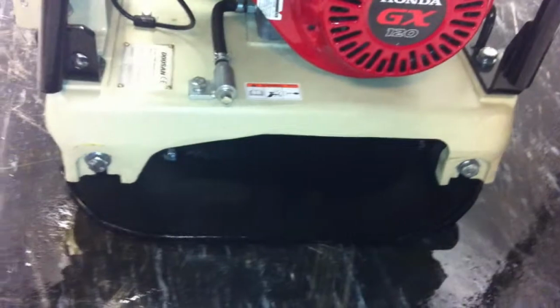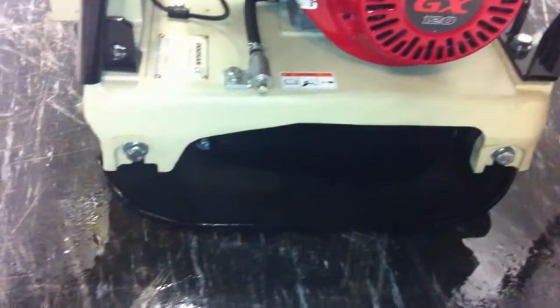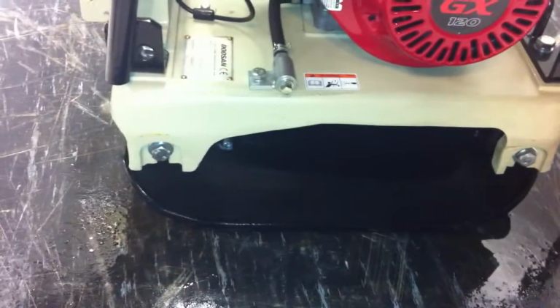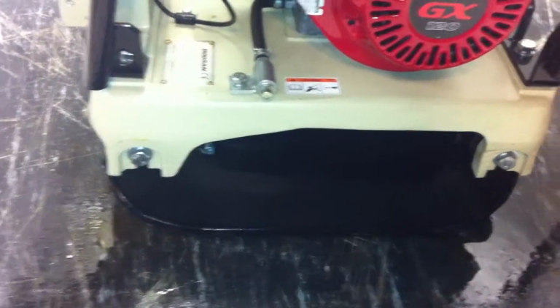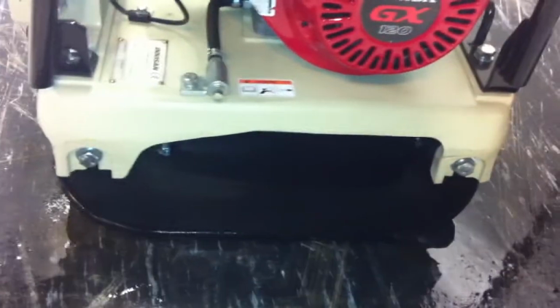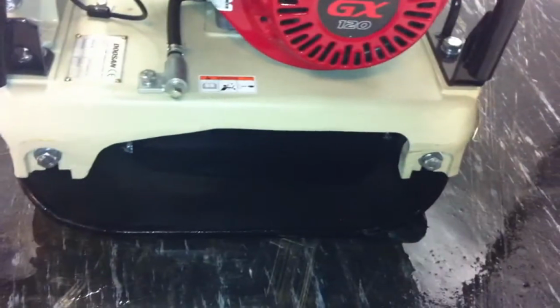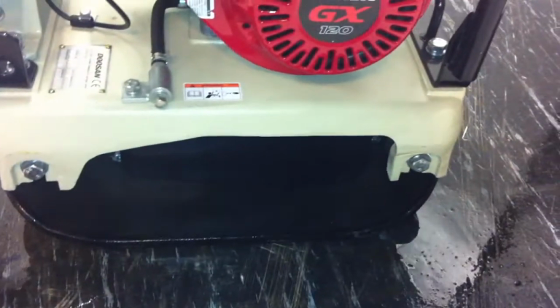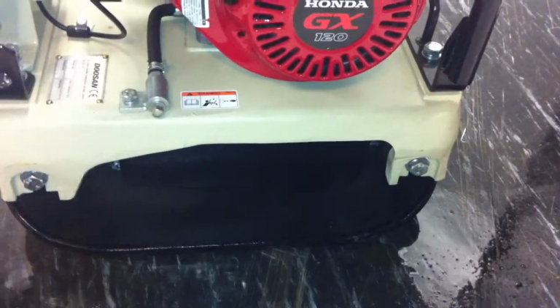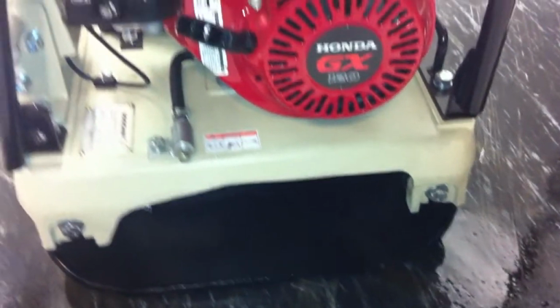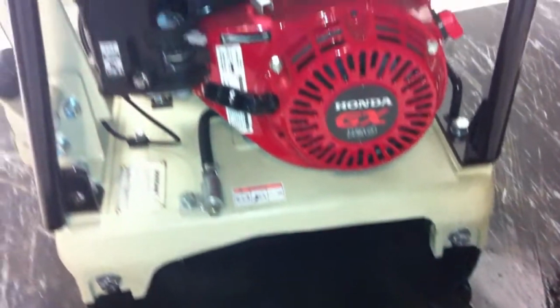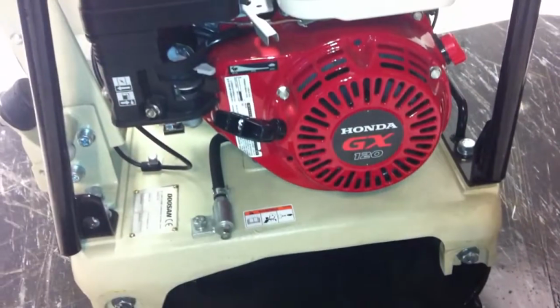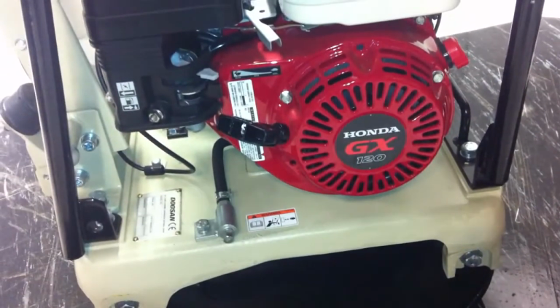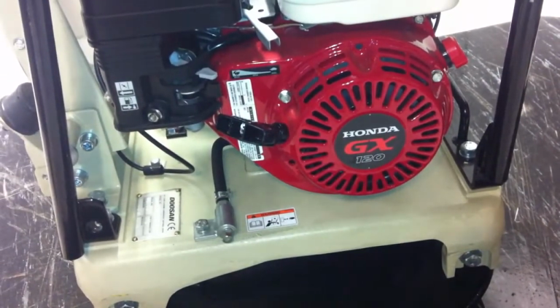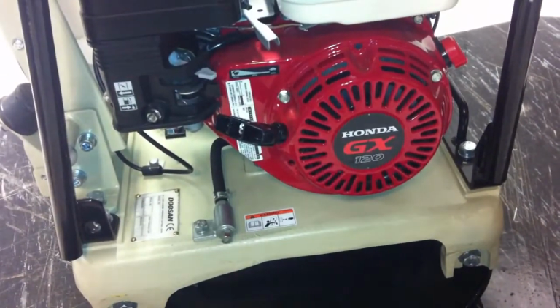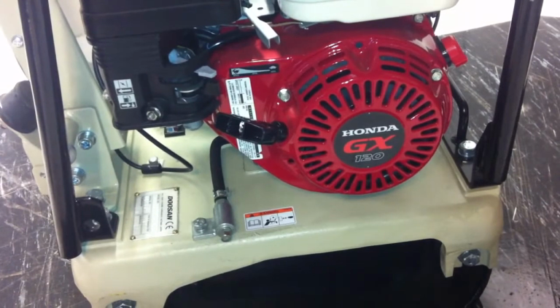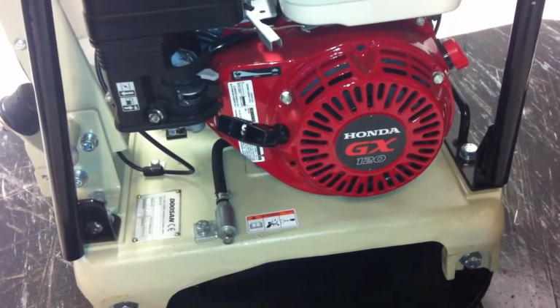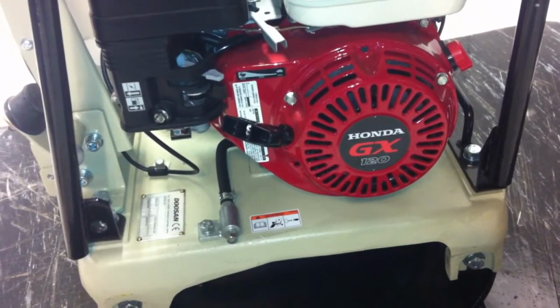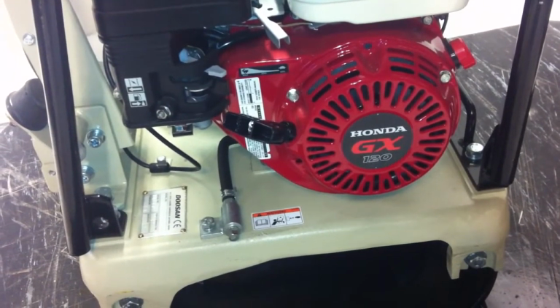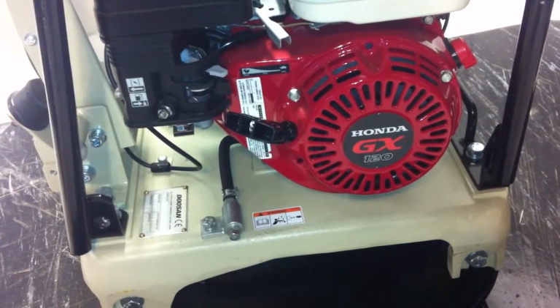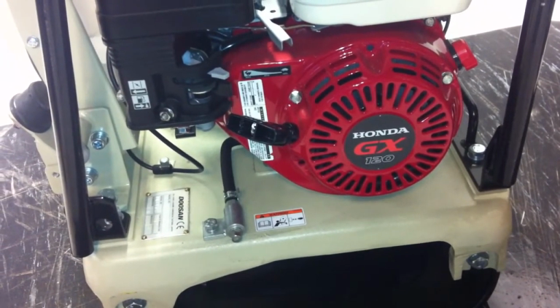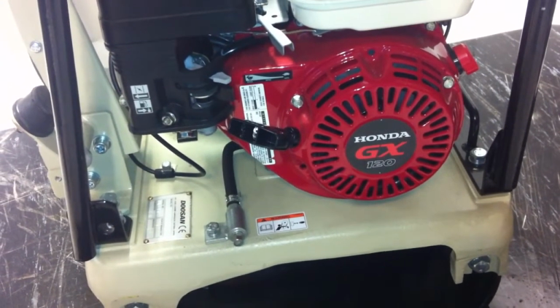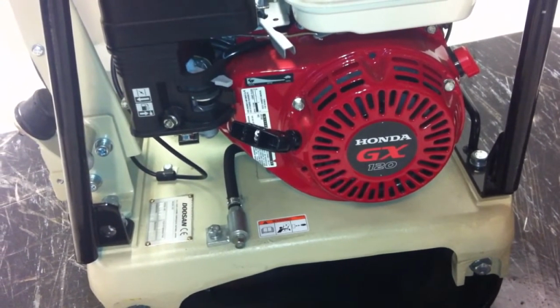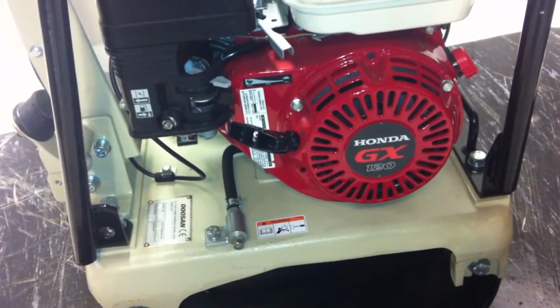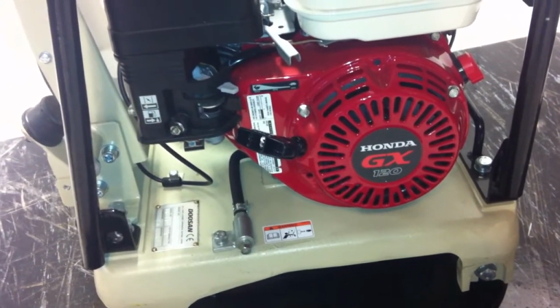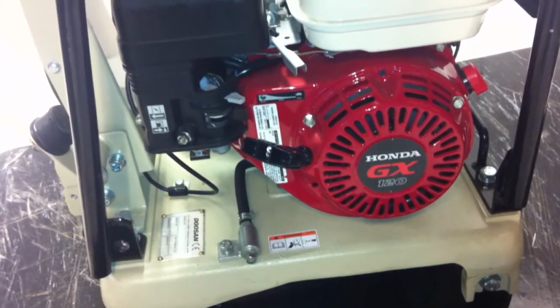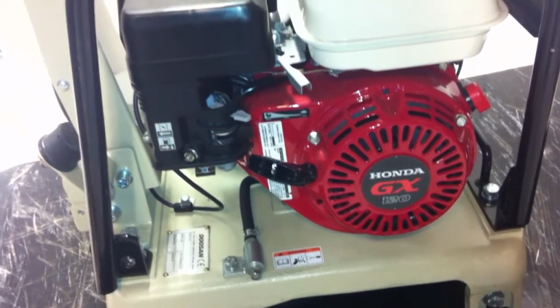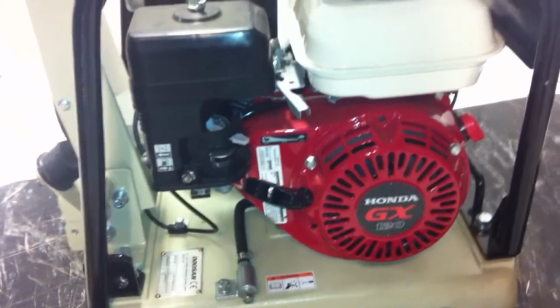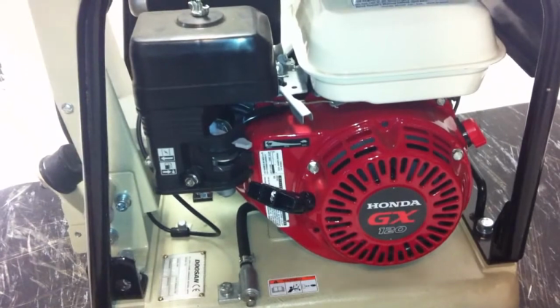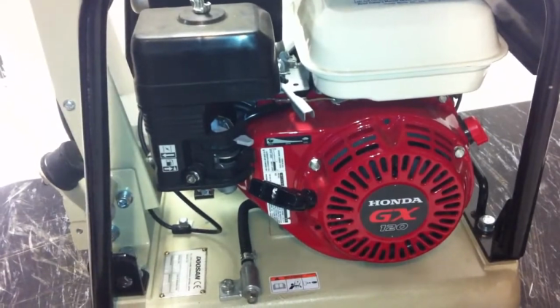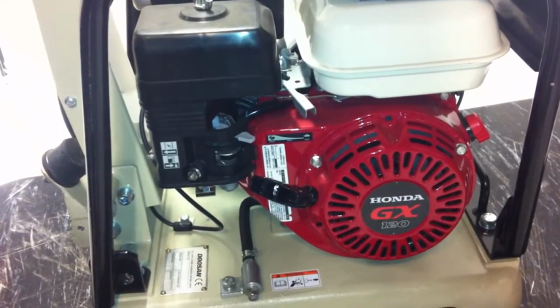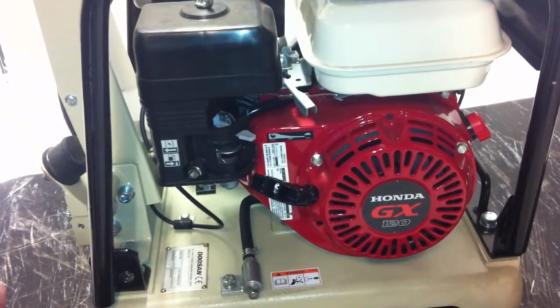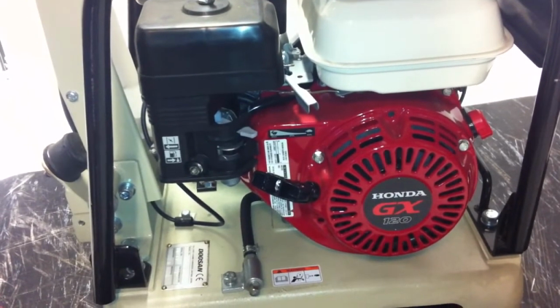The Honda engine is a GX120, and it's an air-cooled system. It's a recoil start, and this machine is really a gem for a couple of reasons.